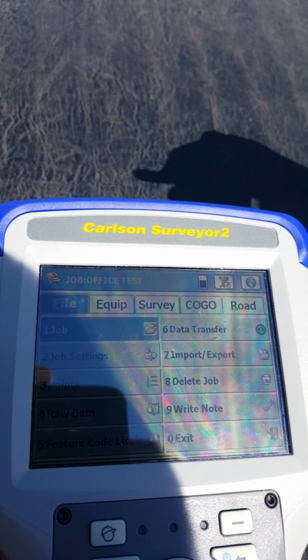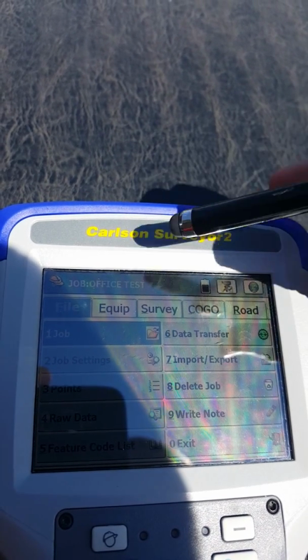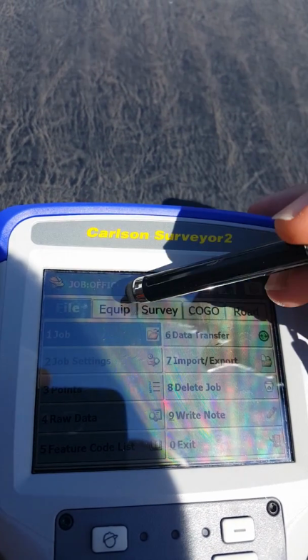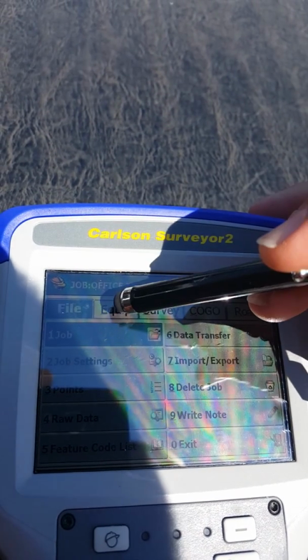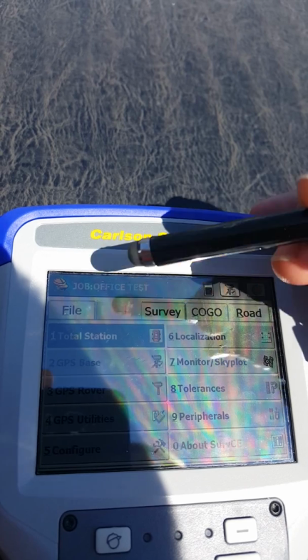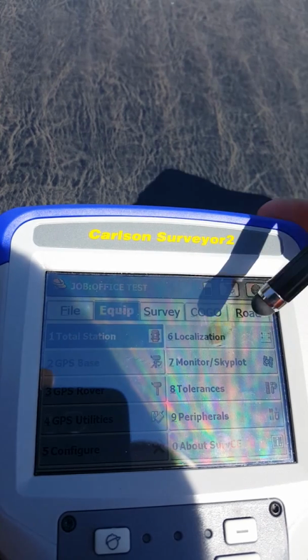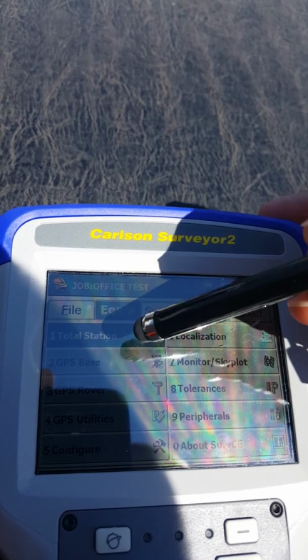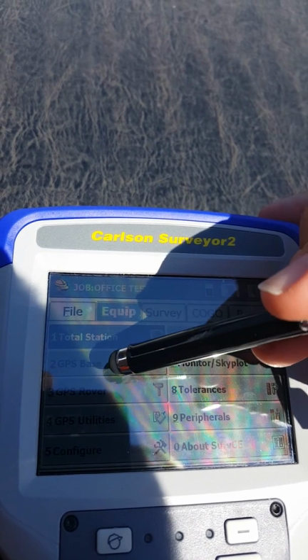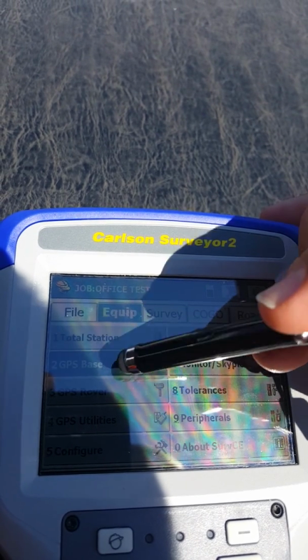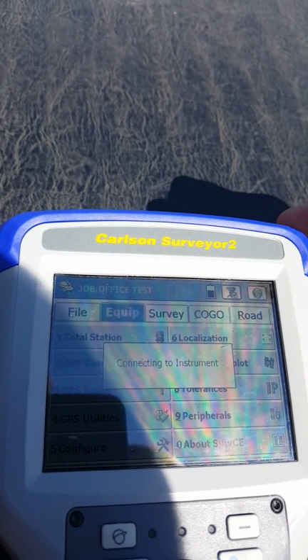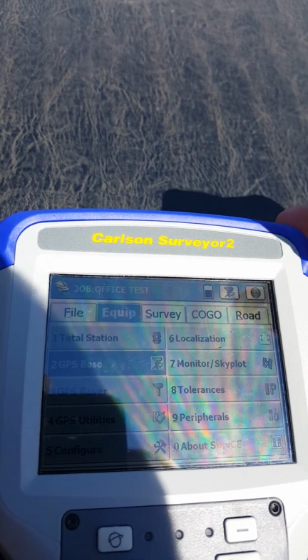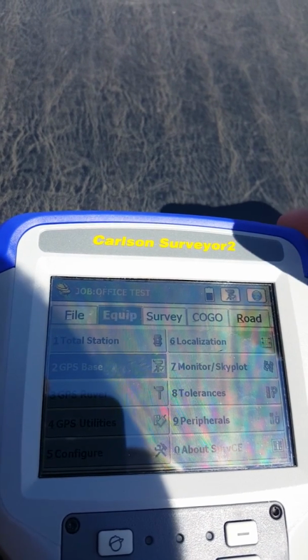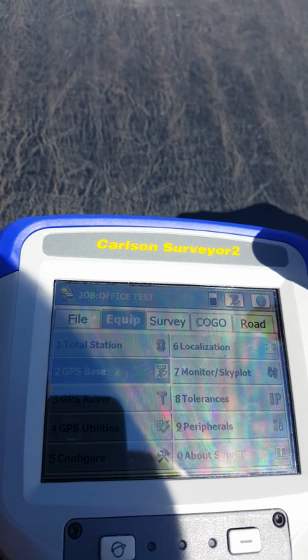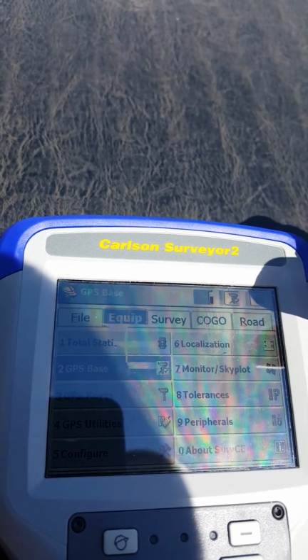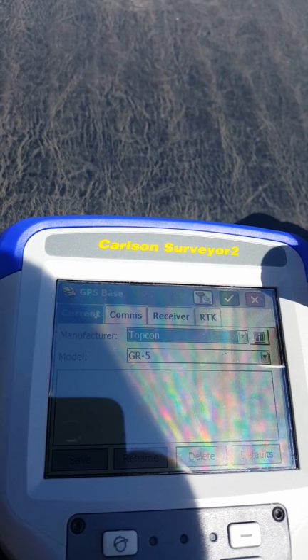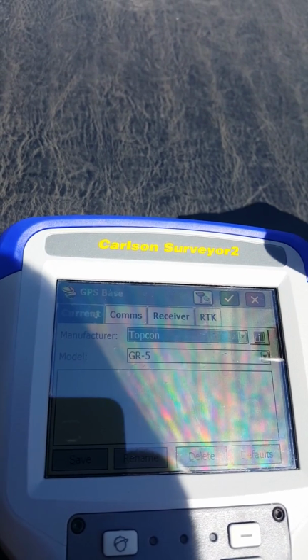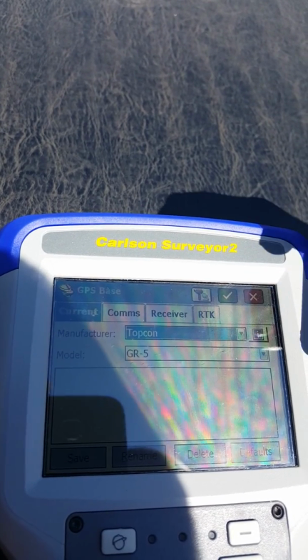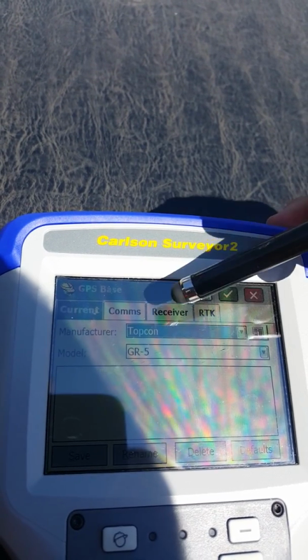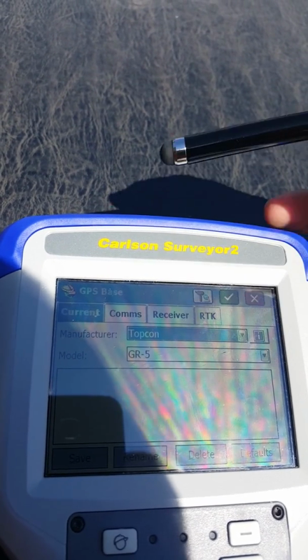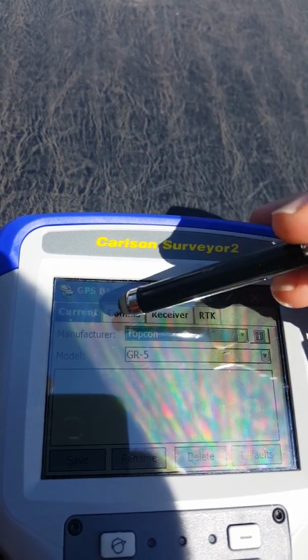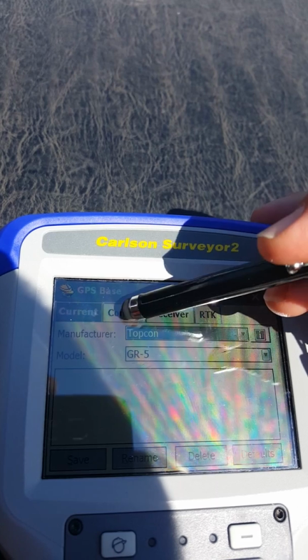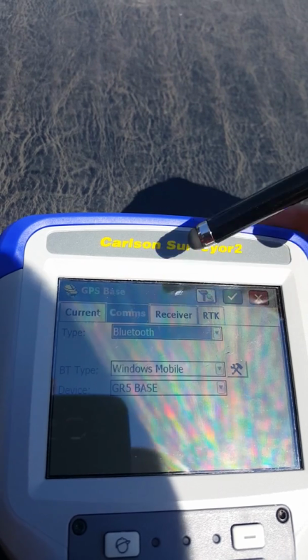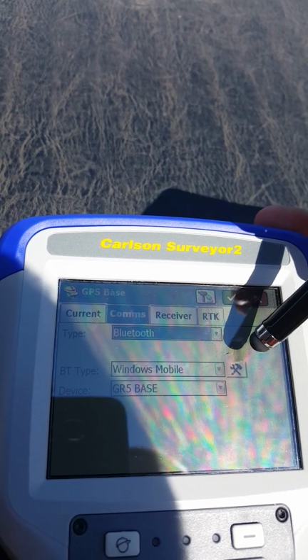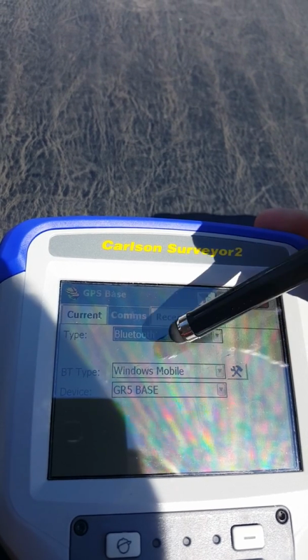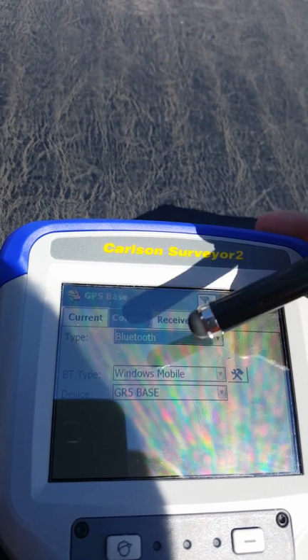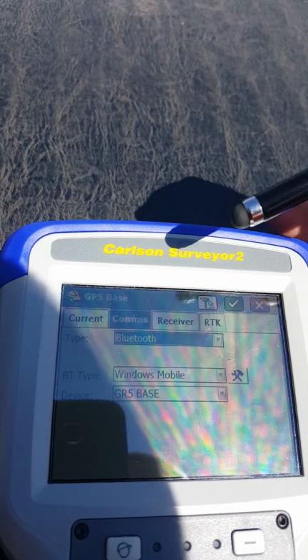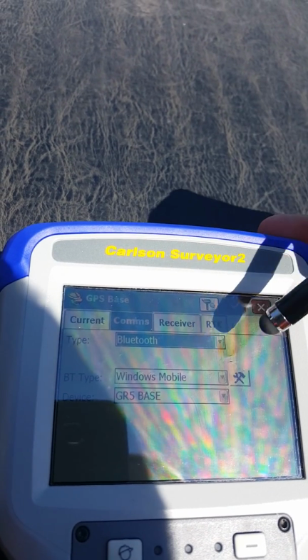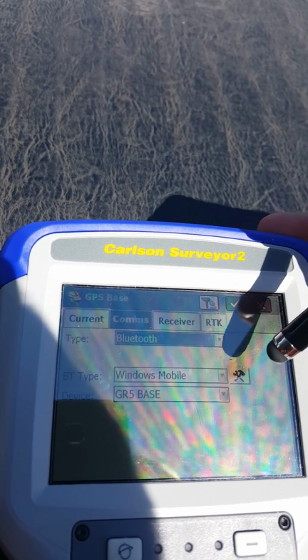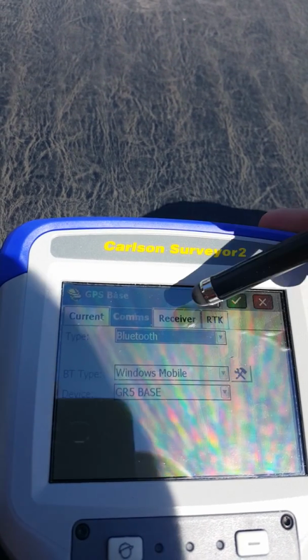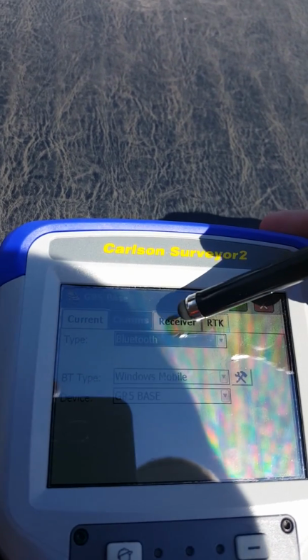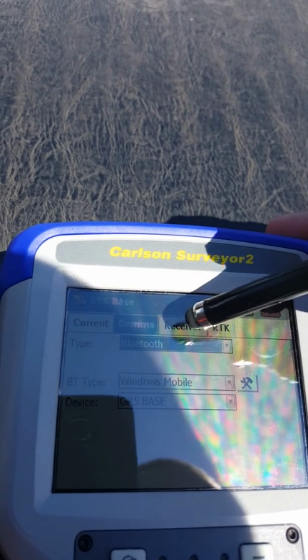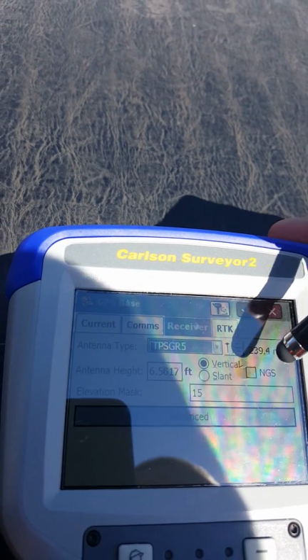Then we're going to go to equipment, GPS base, Topcon GR5, communications, Bluetooth, Windows Mobile, GR5.